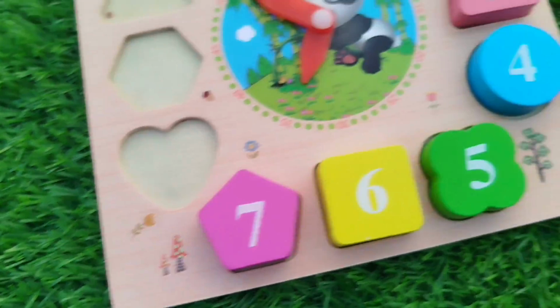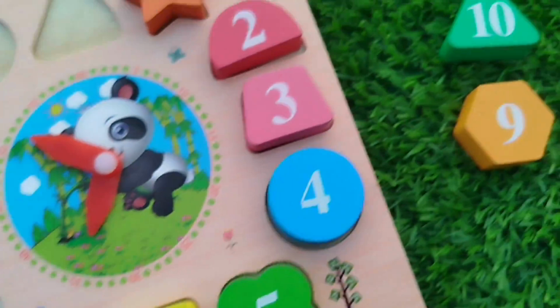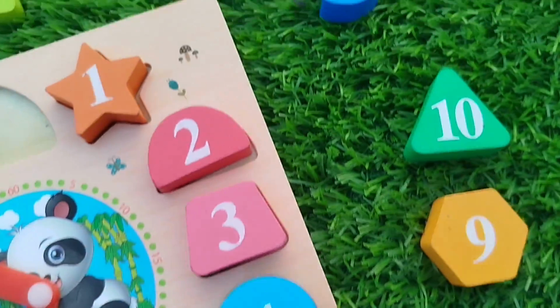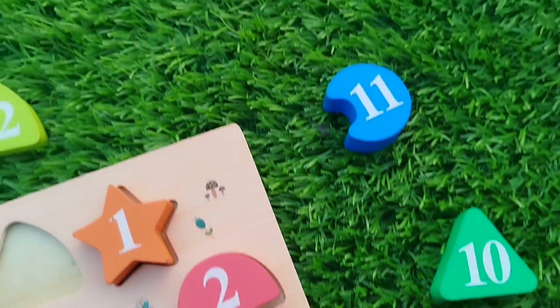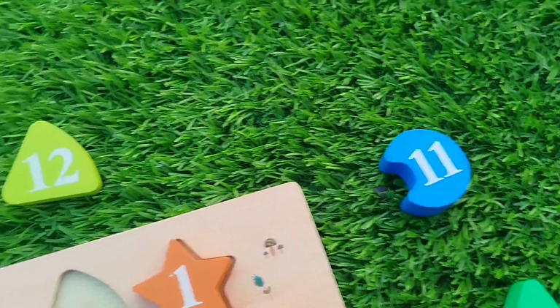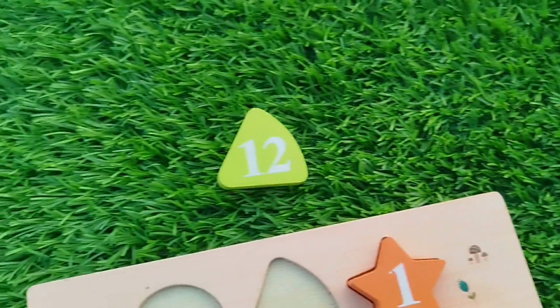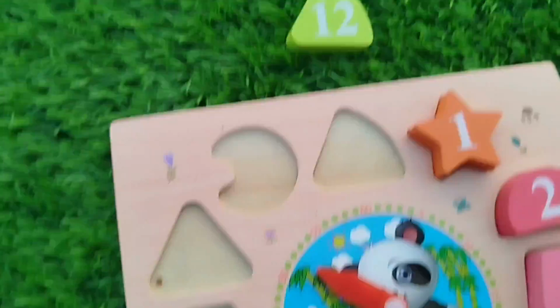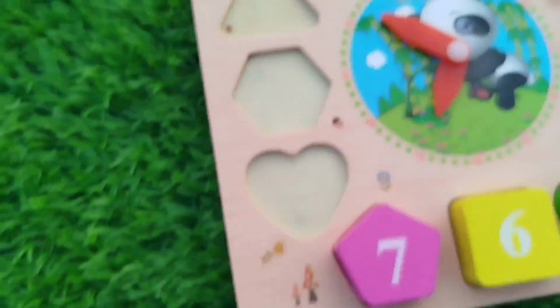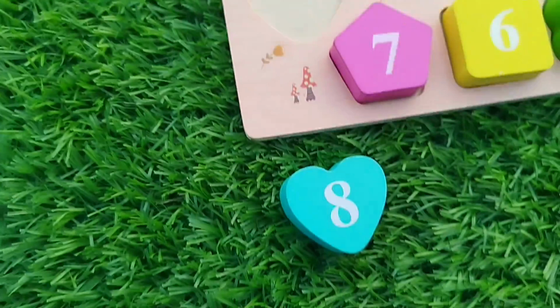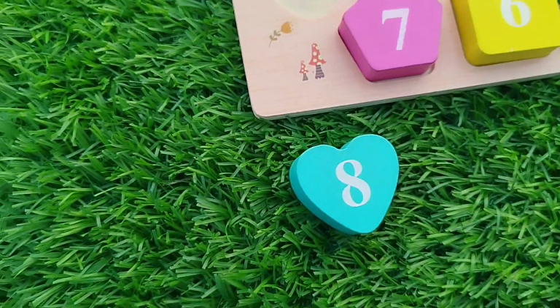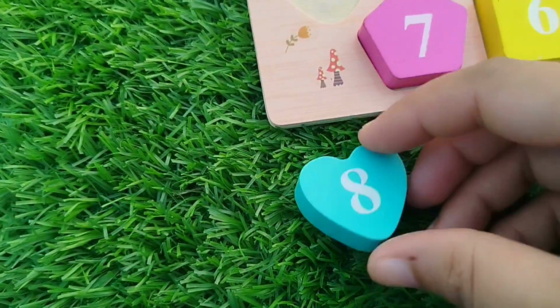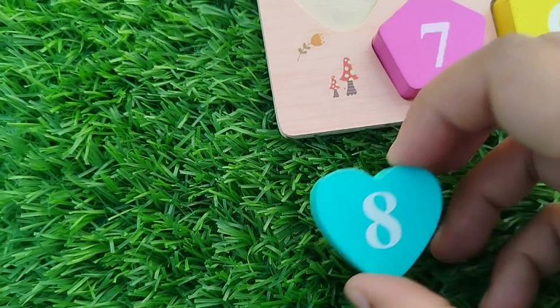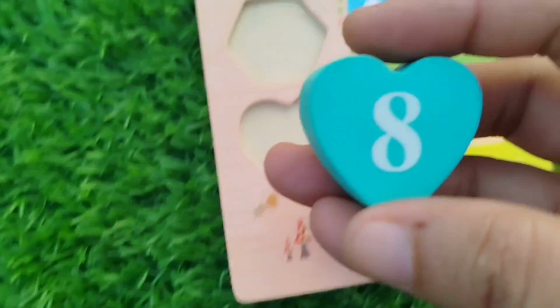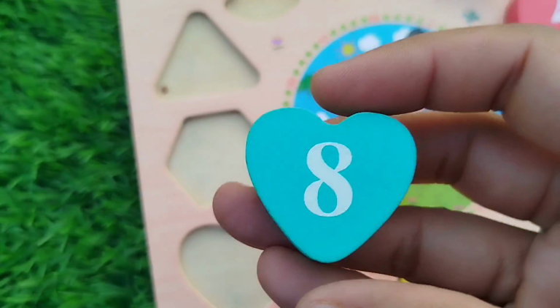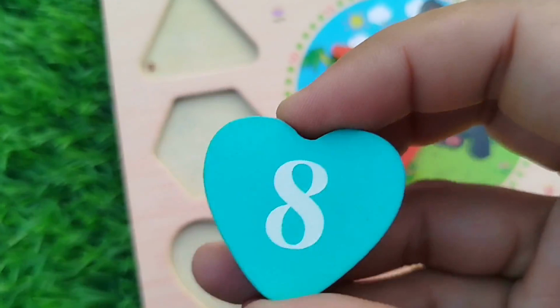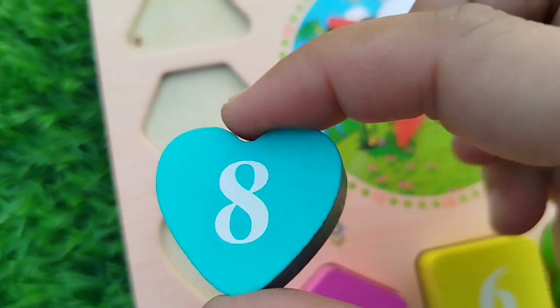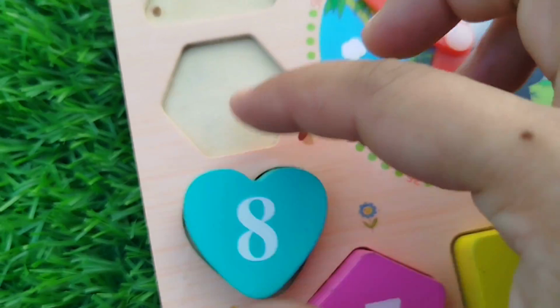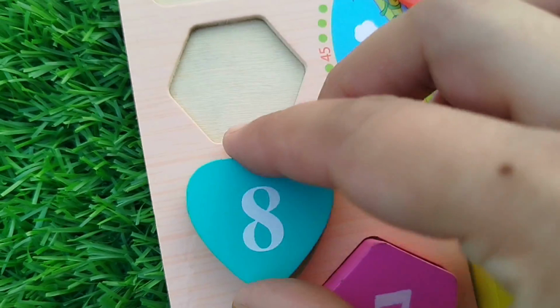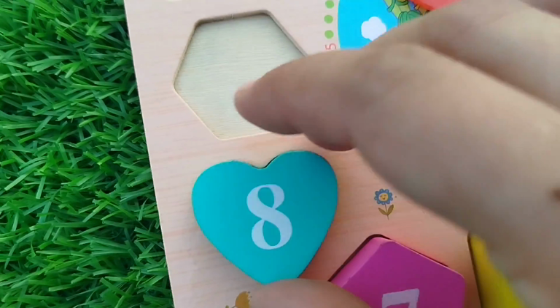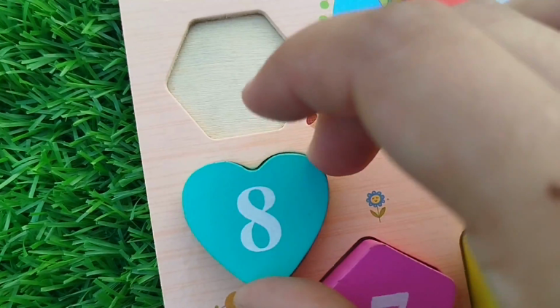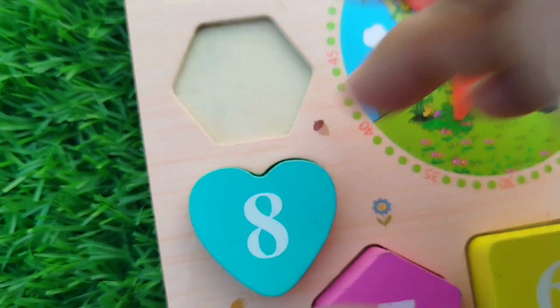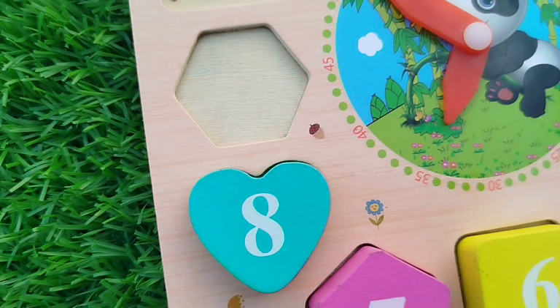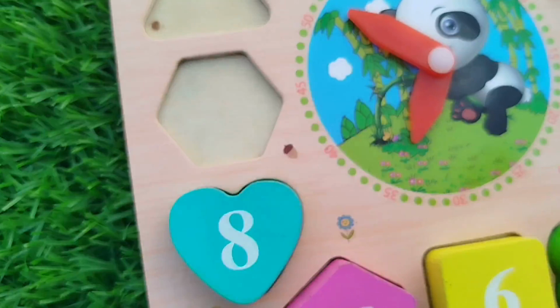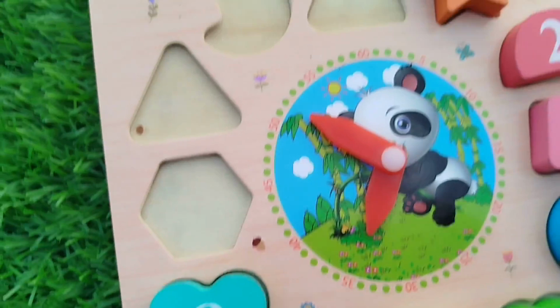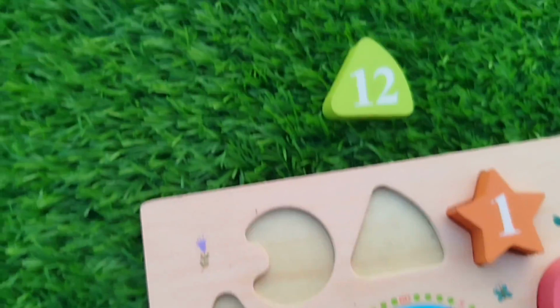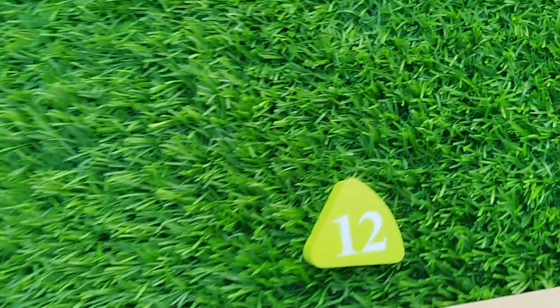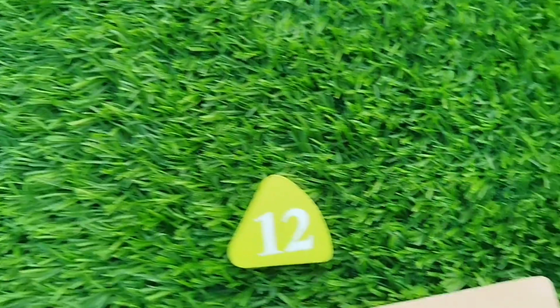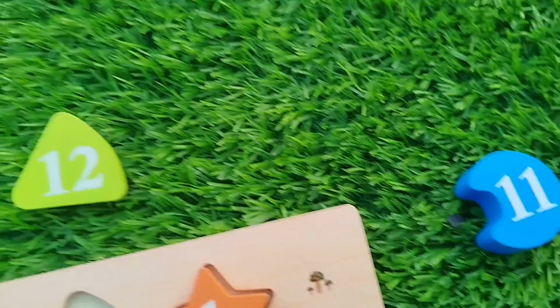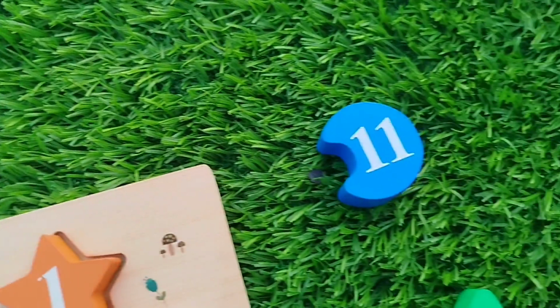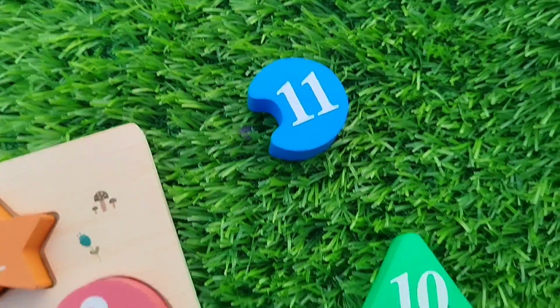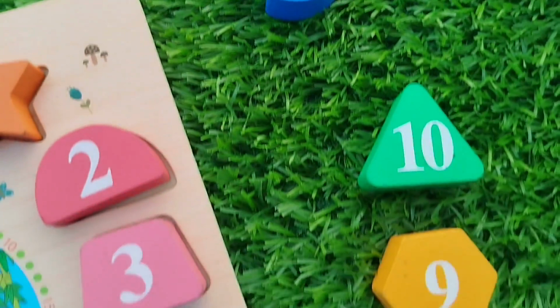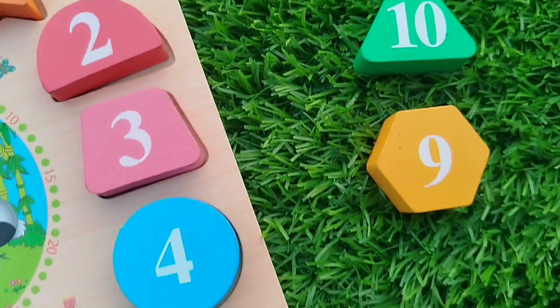The next number is number 8. Number 8. Heart shape.